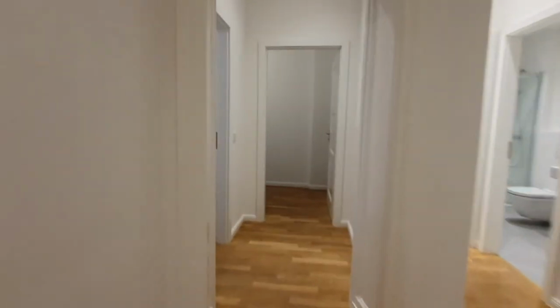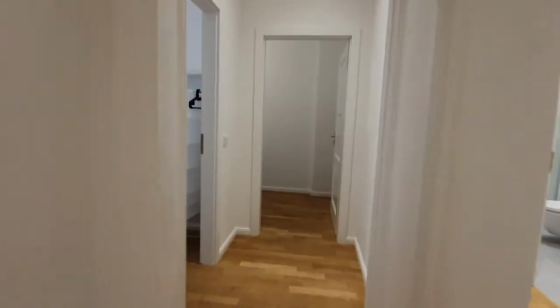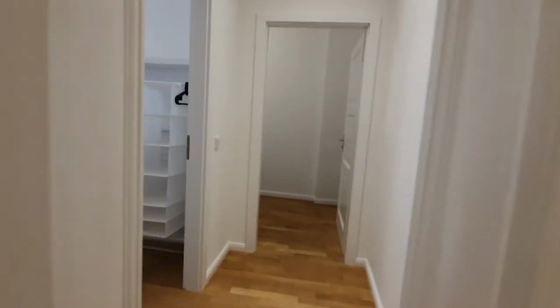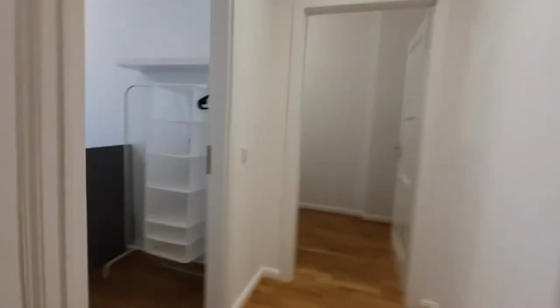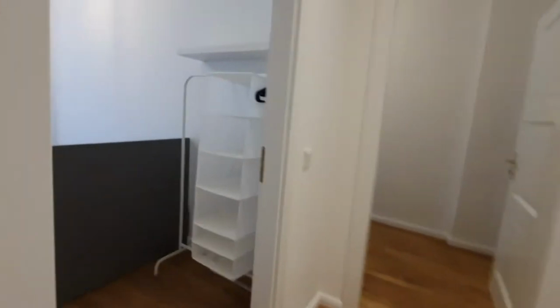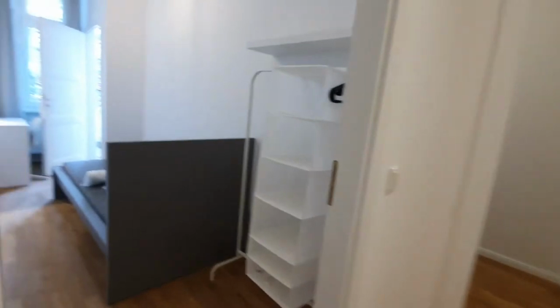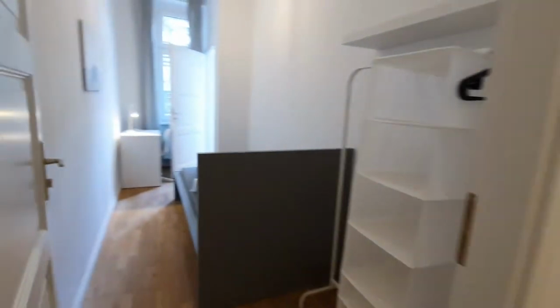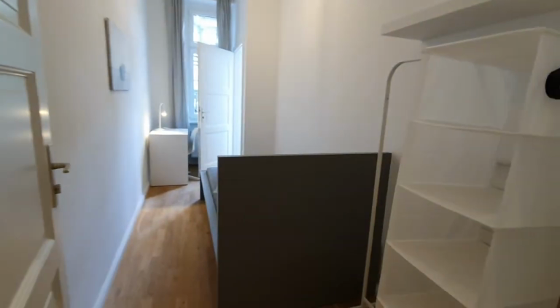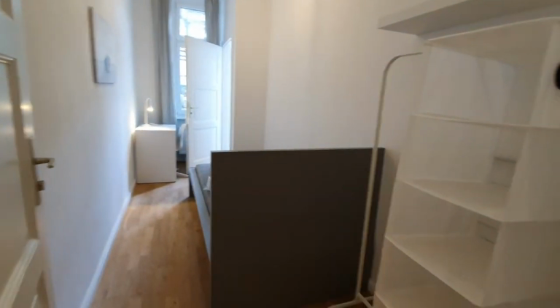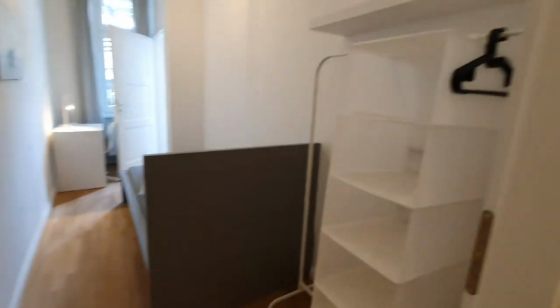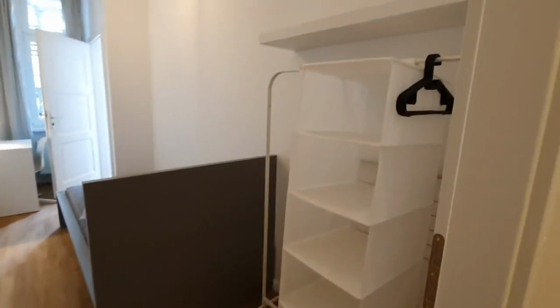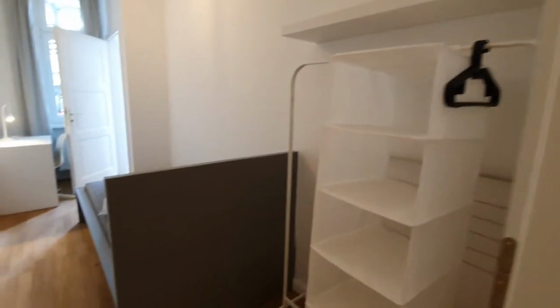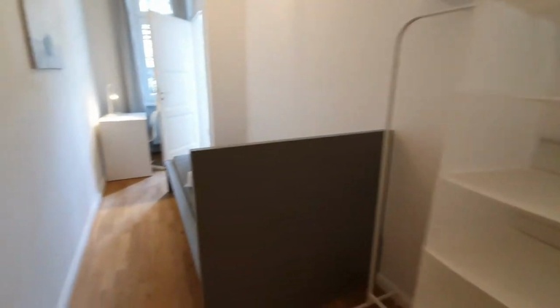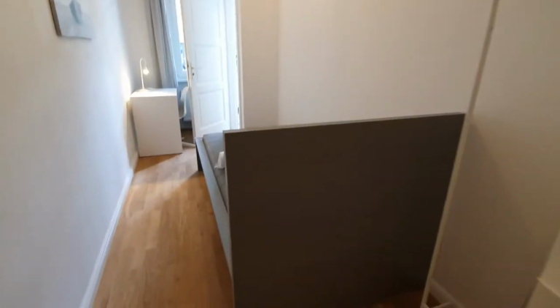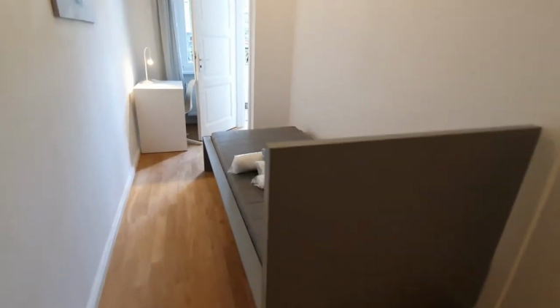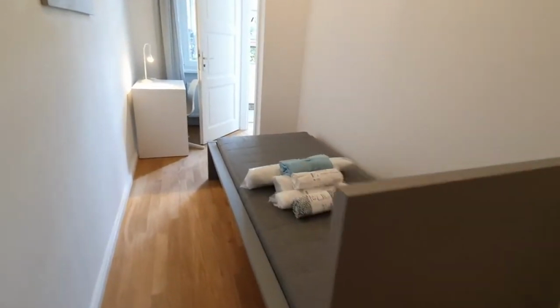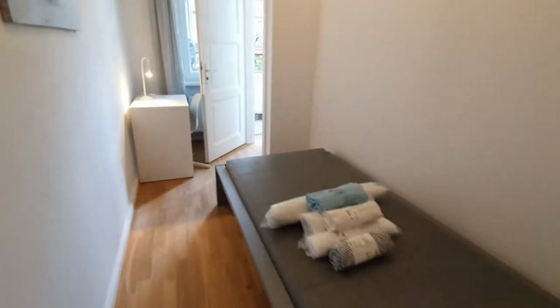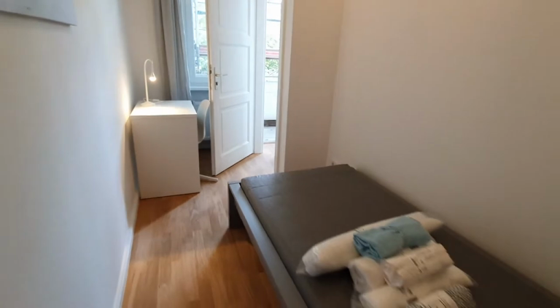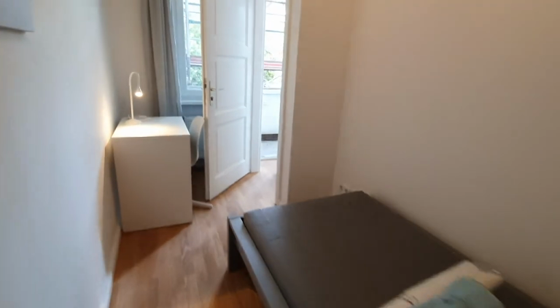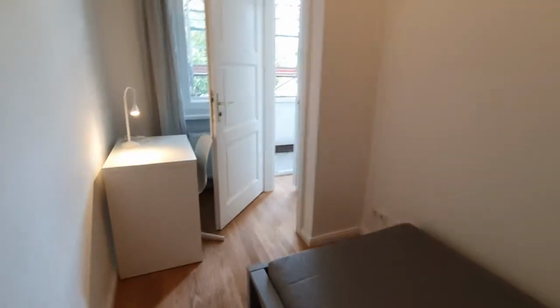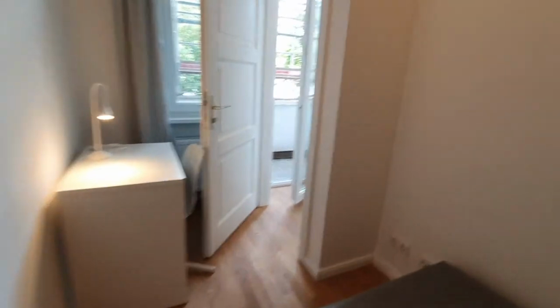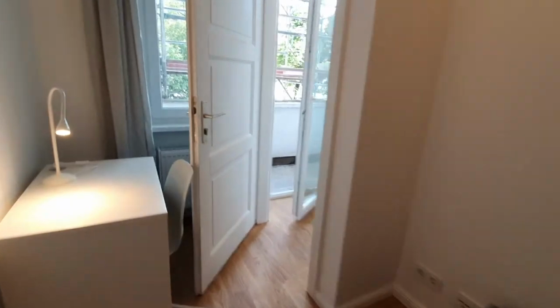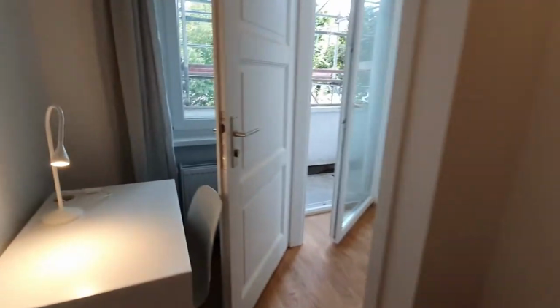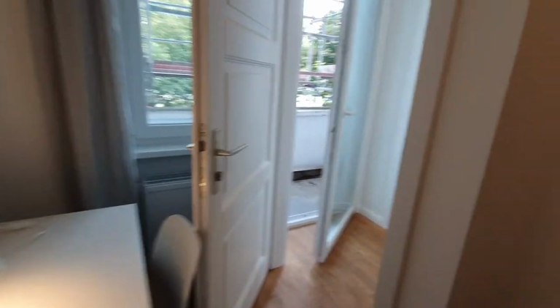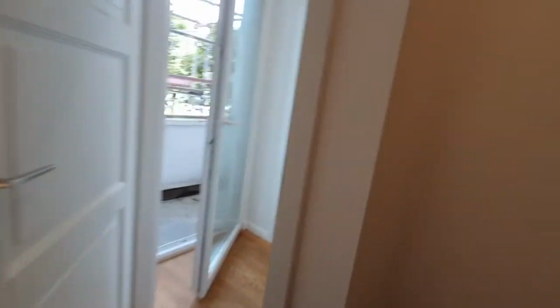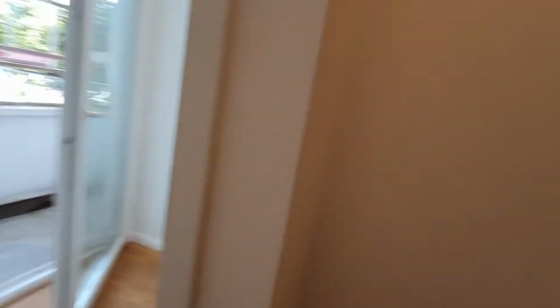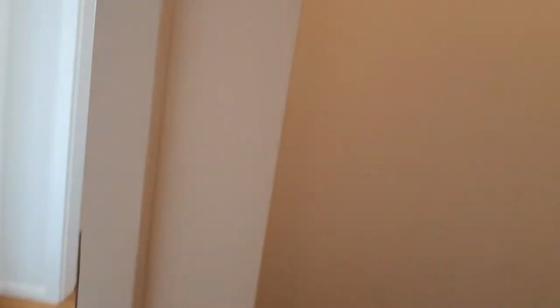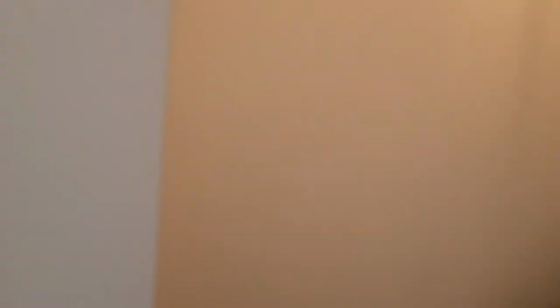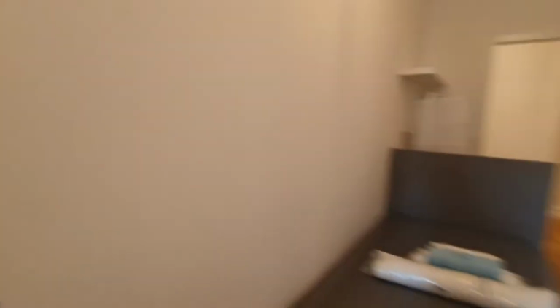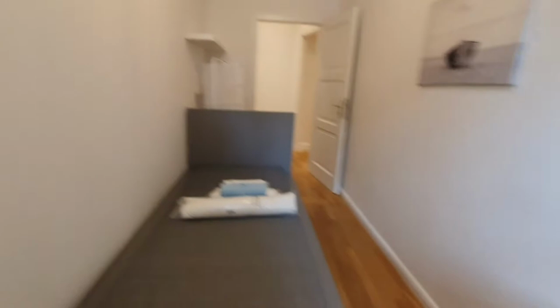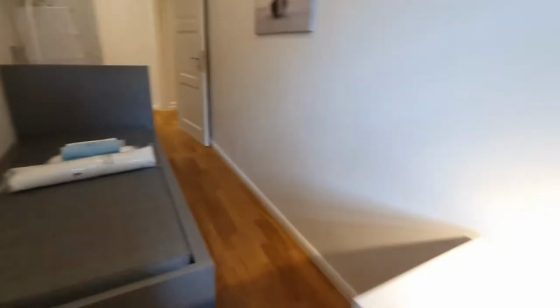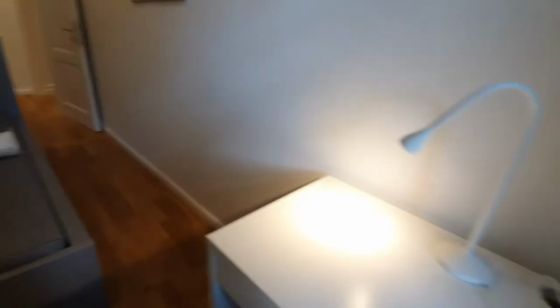Here we are. This is bedroom number 1. Bedroom number 1 and 2 has access to the balcony.